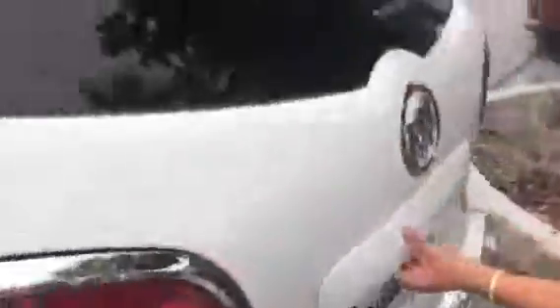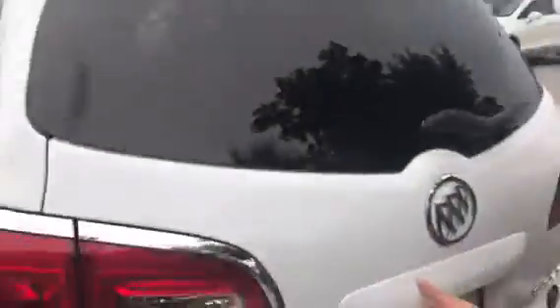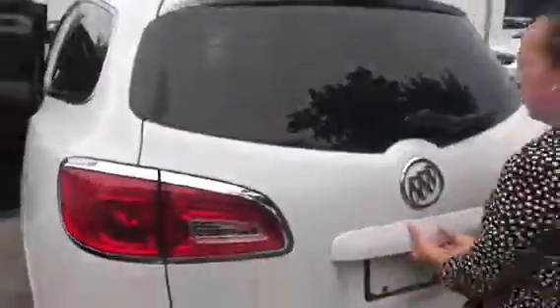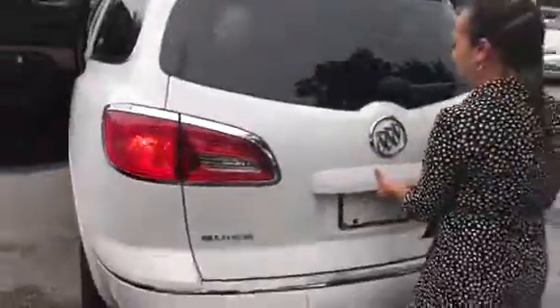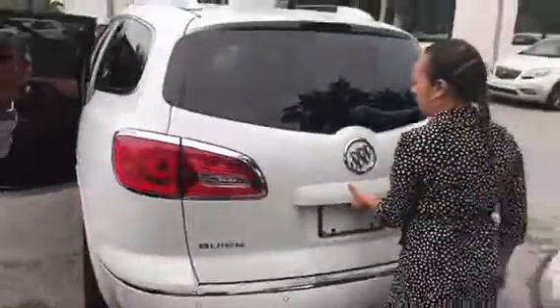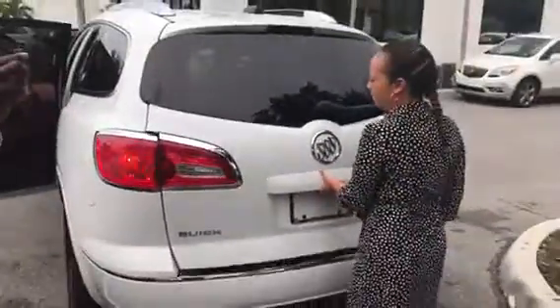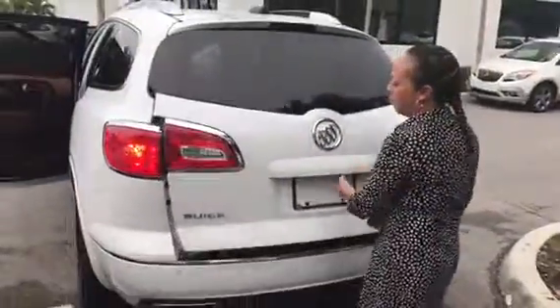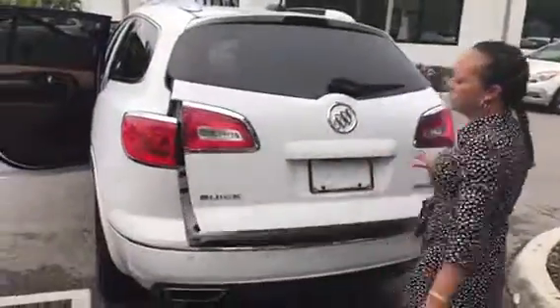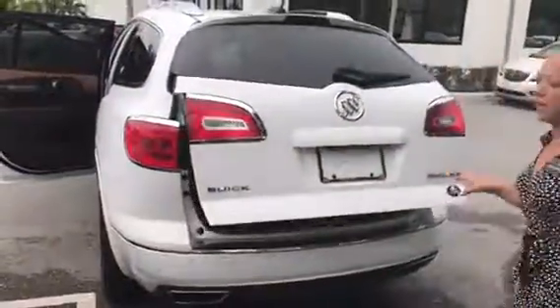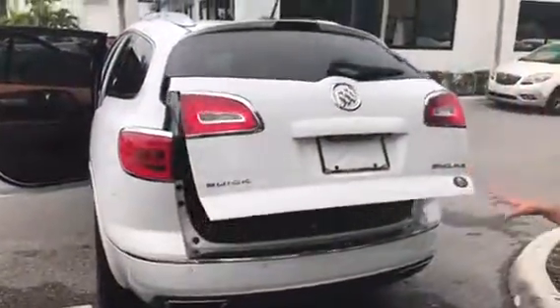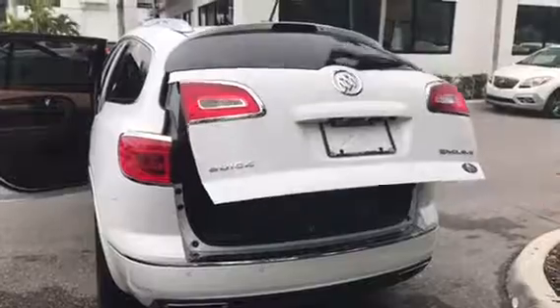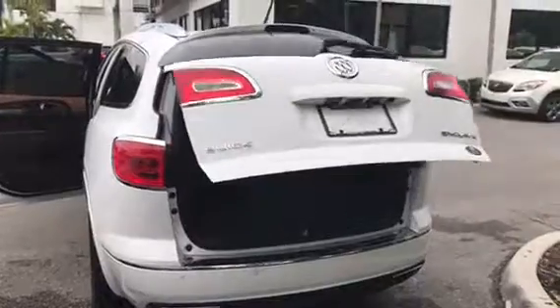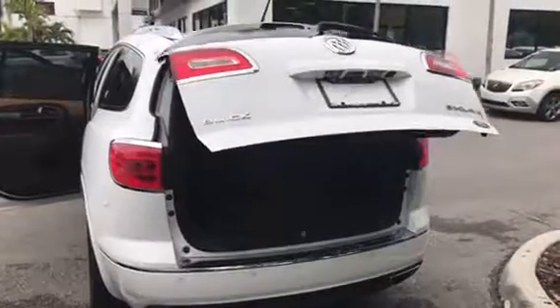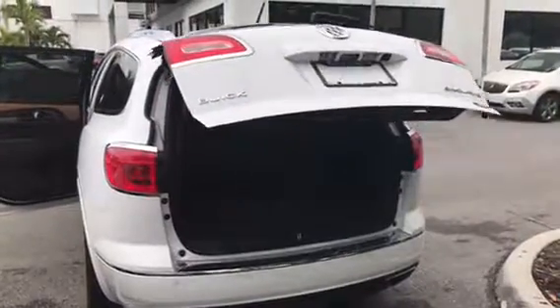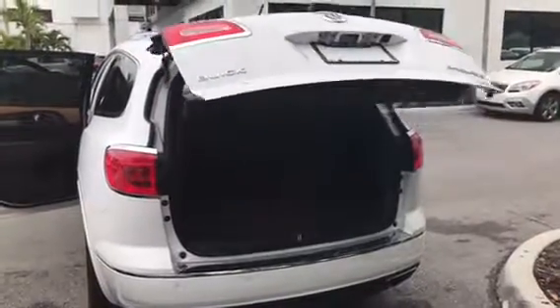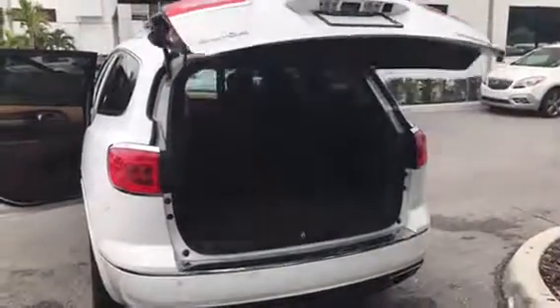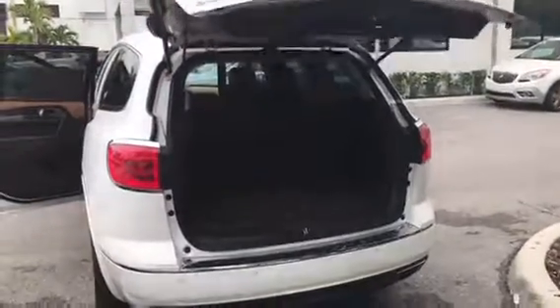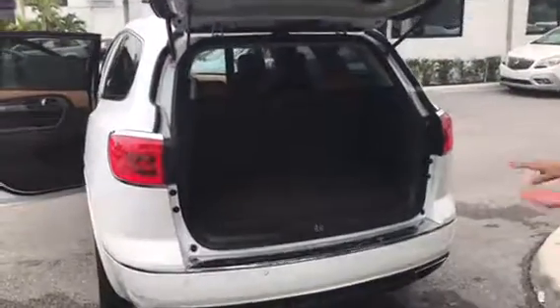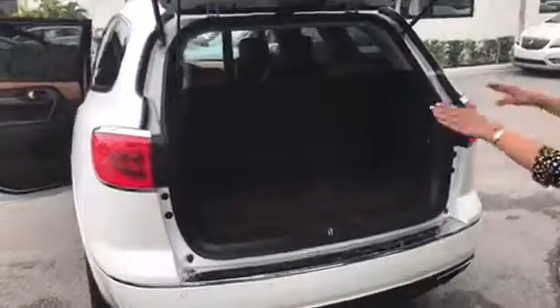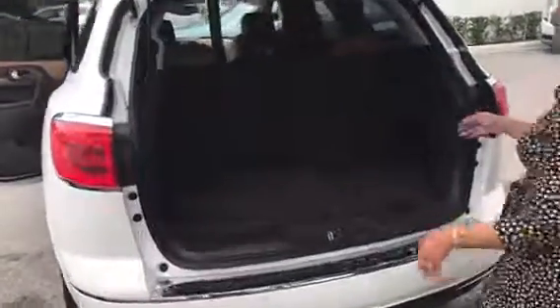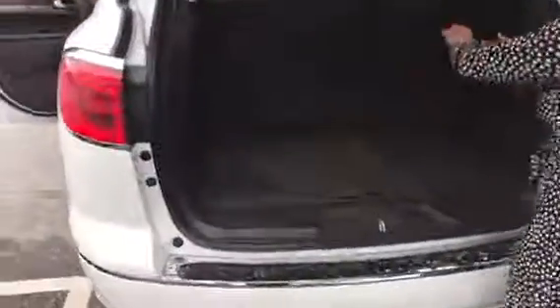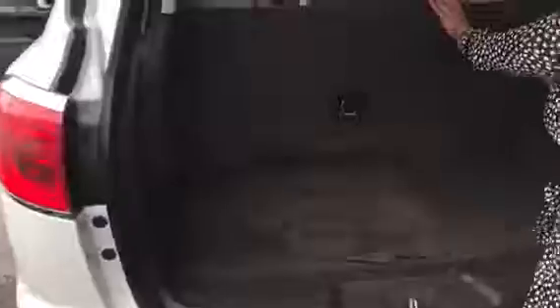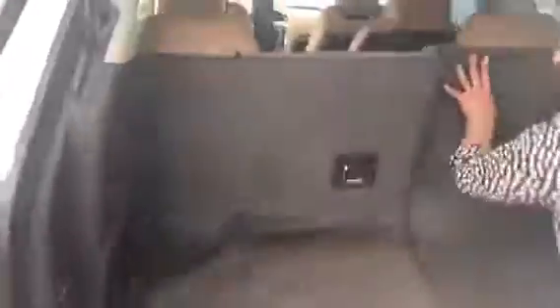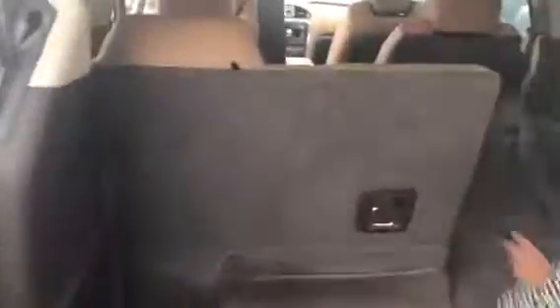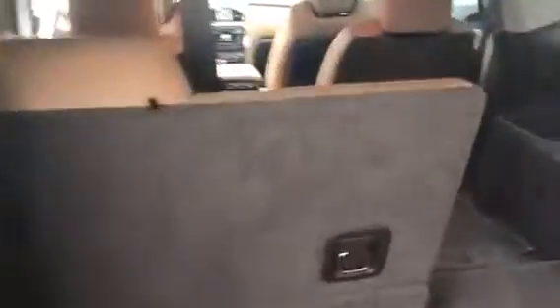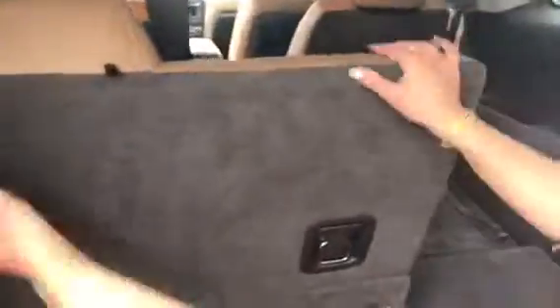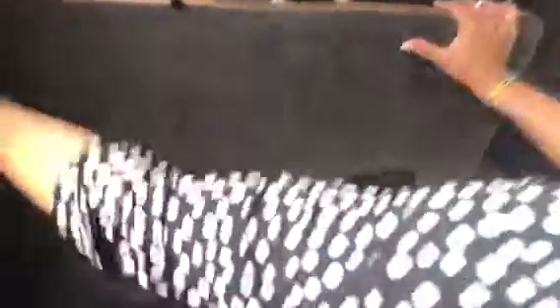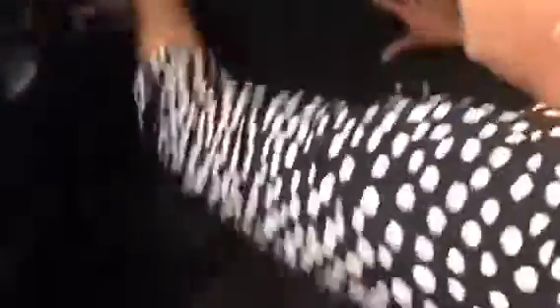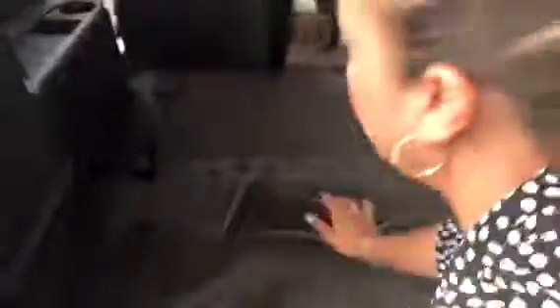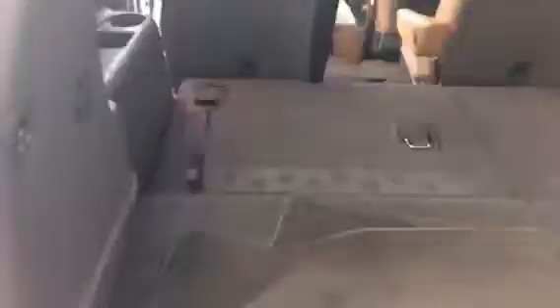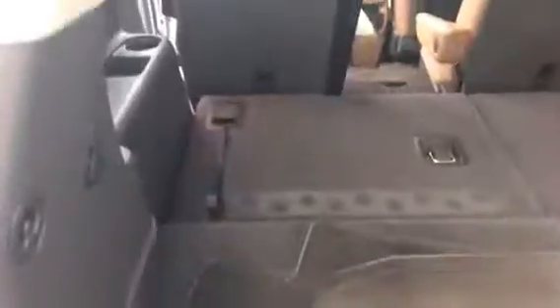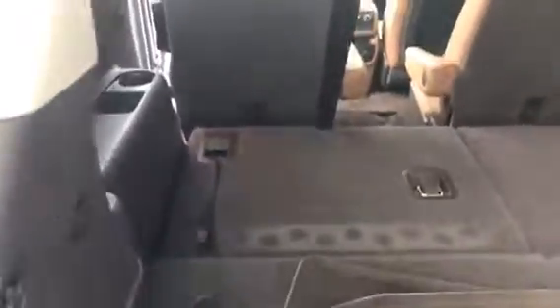Go ahead and open up the trunk back here — power liftgate, backup sensors, backup camera, folding back seats that are very easy to put down and will give you a flush surface, as you can see.